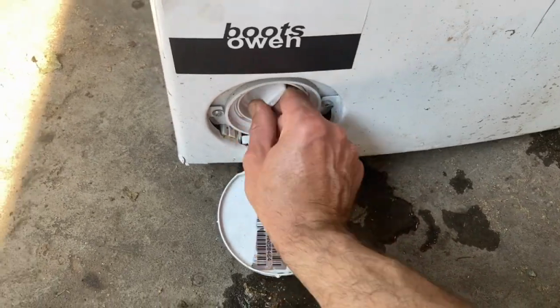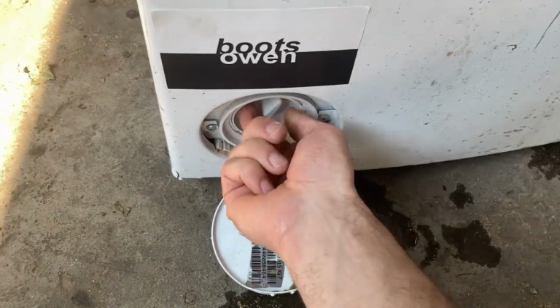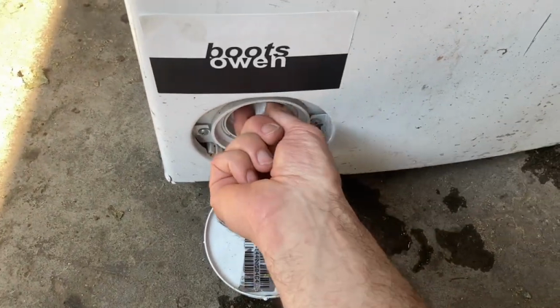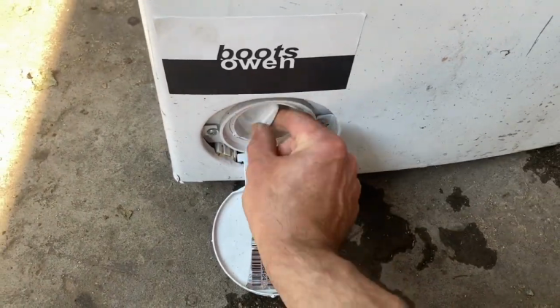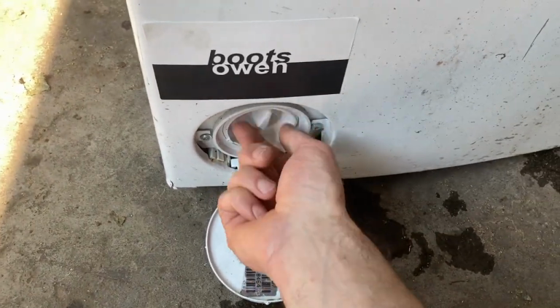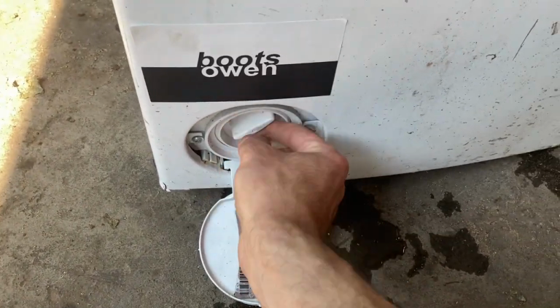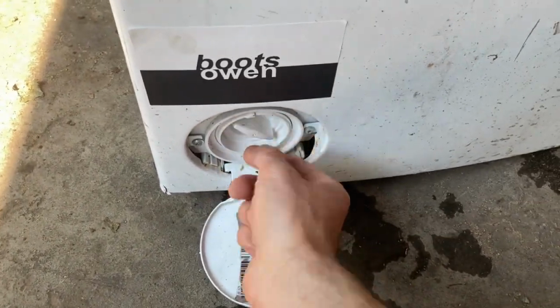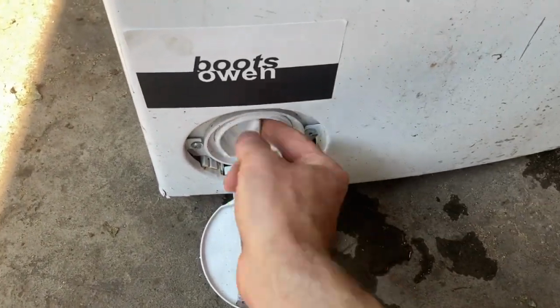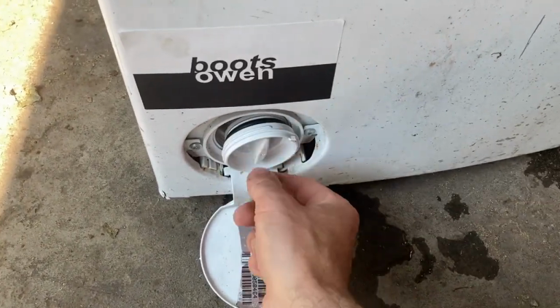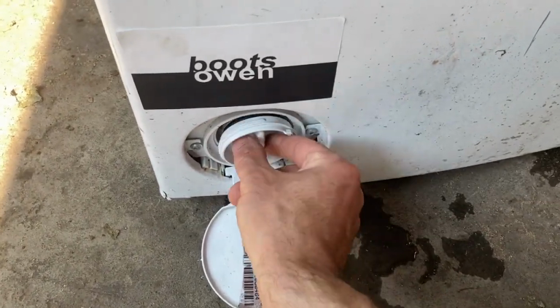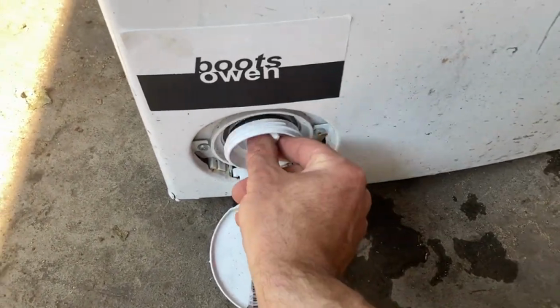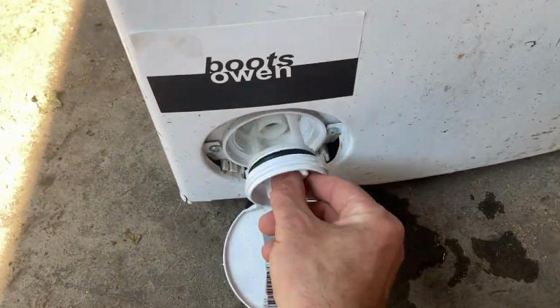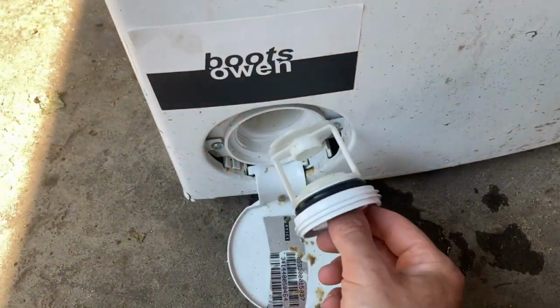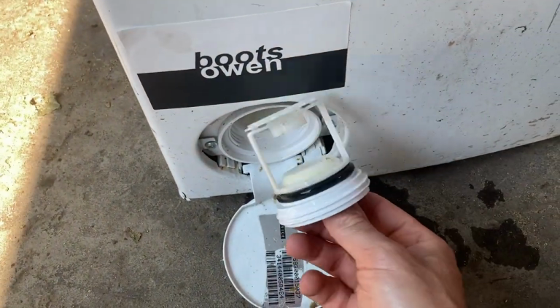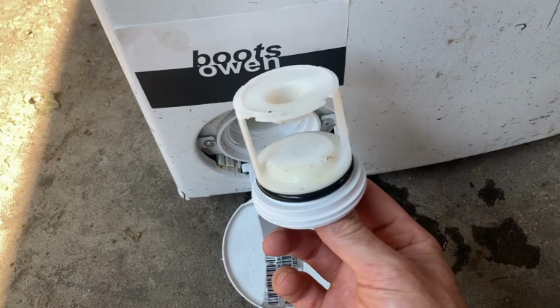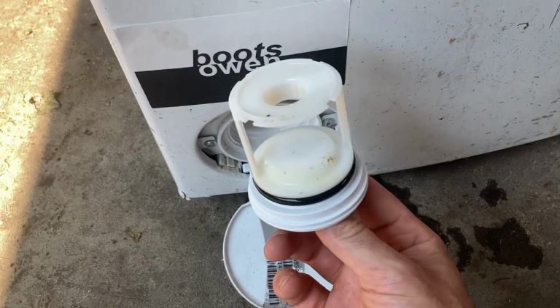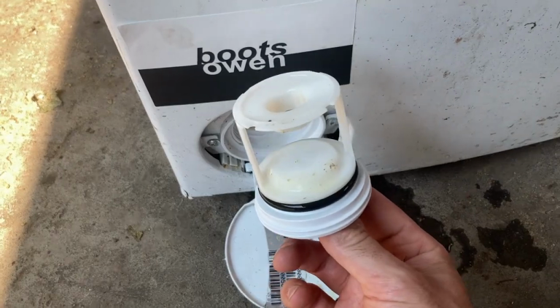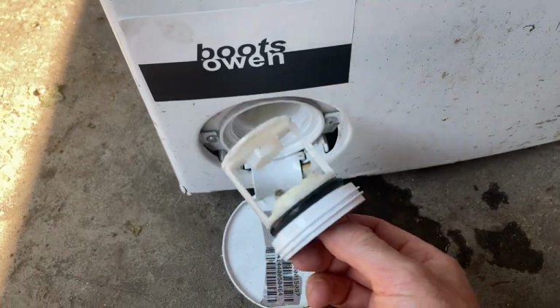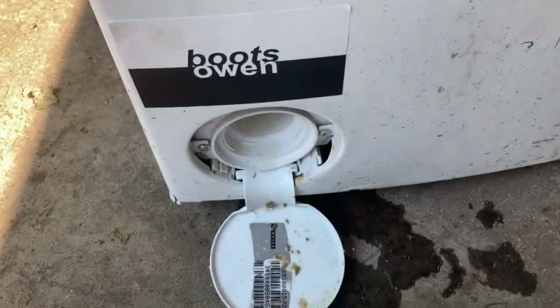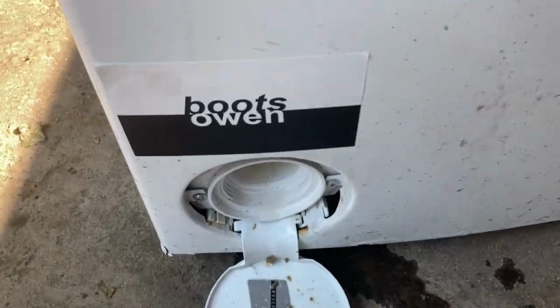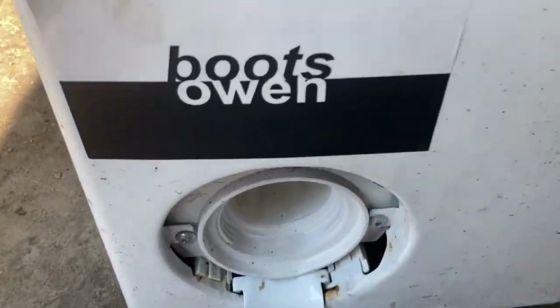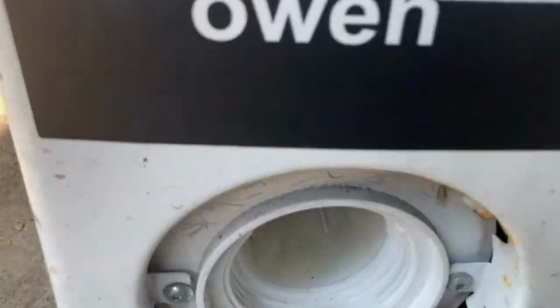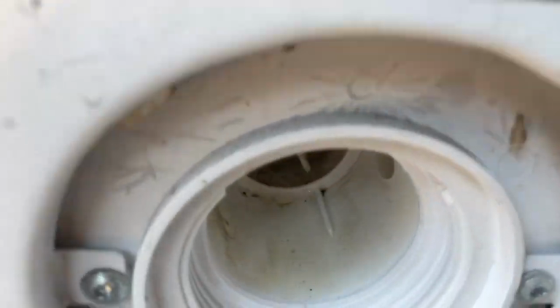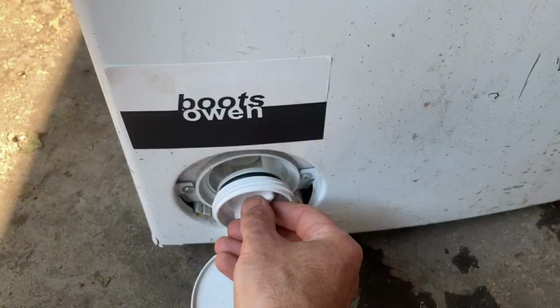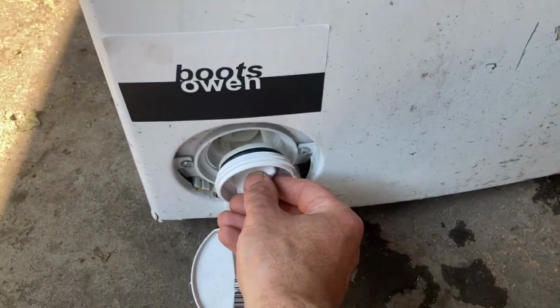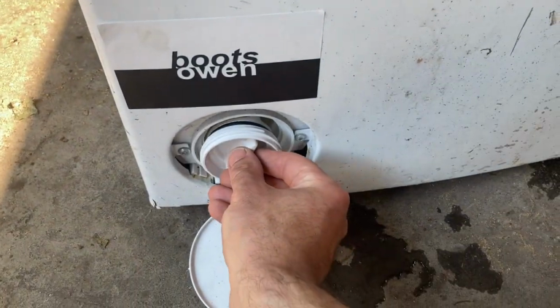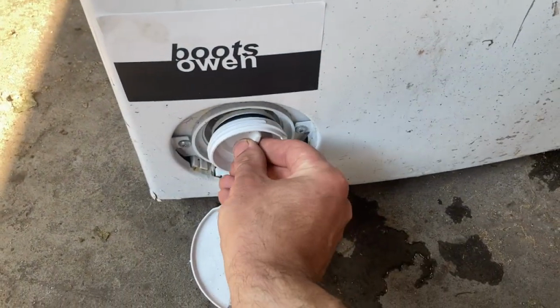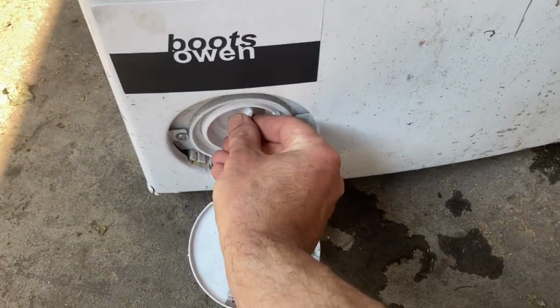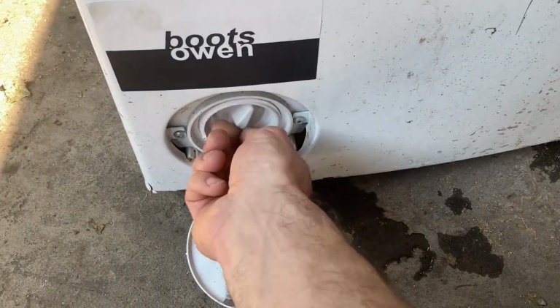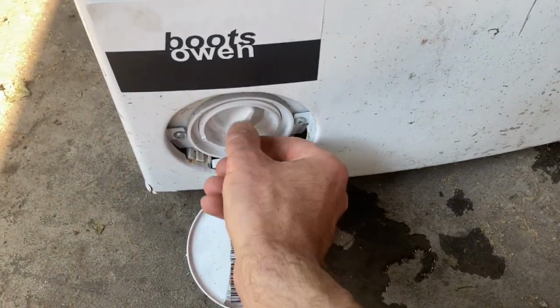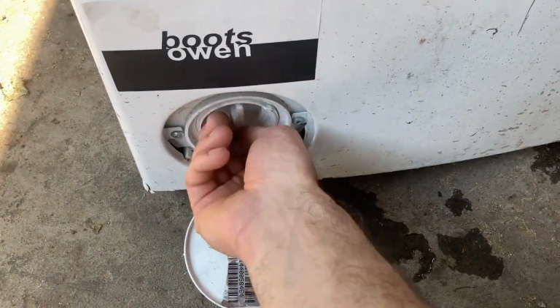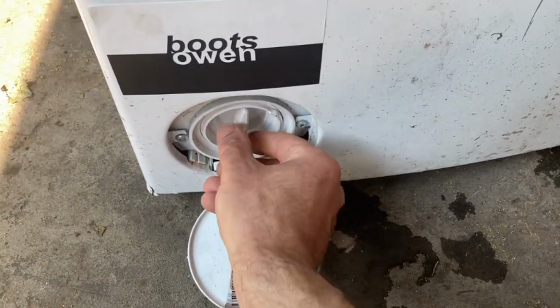You give this a twist — I've opened it already. It had a drop of water in it, but it was spotlessly clean, relatively. And to close it again, you just push it back in and screw it up.